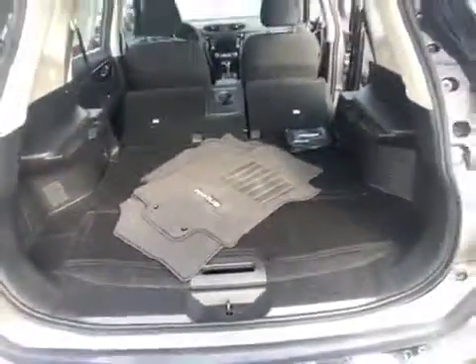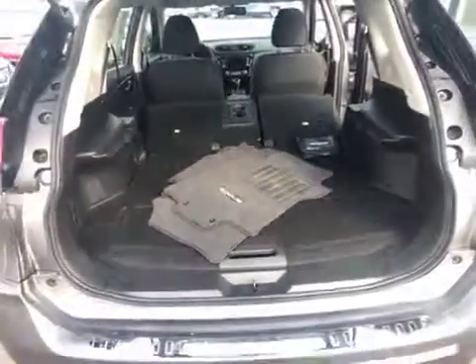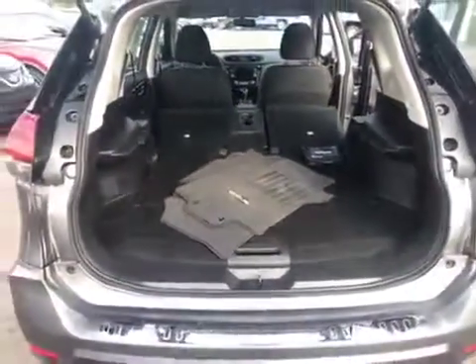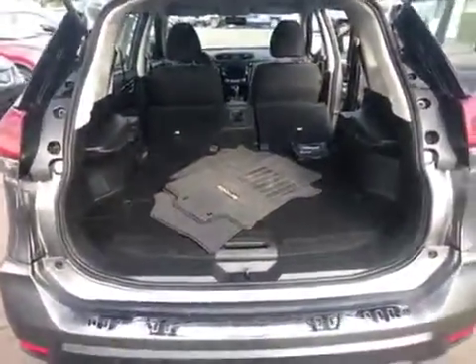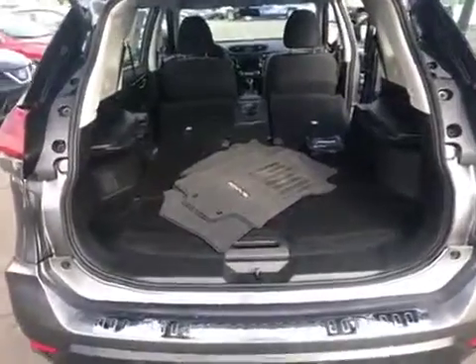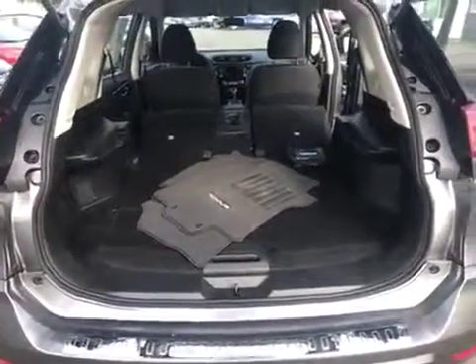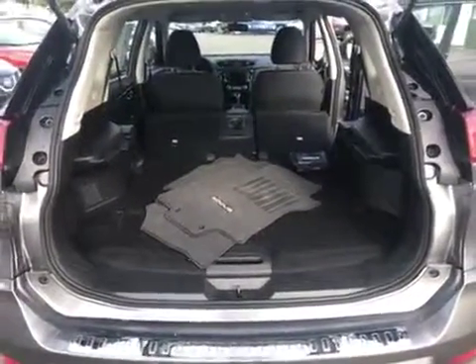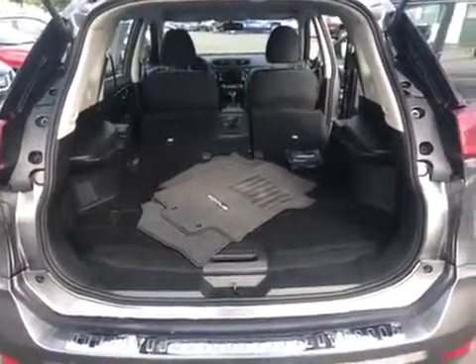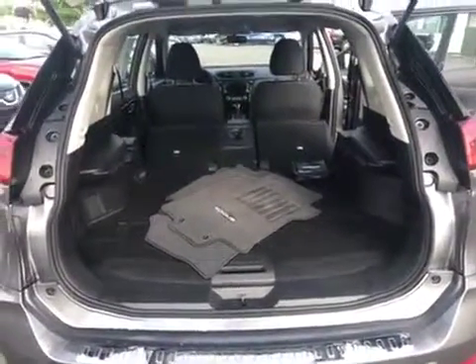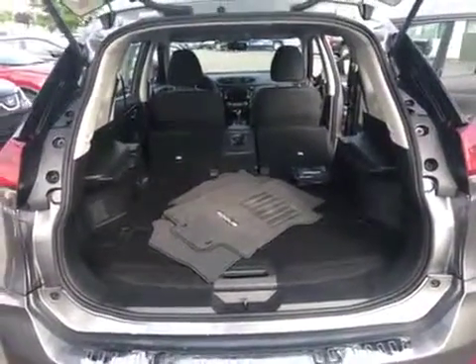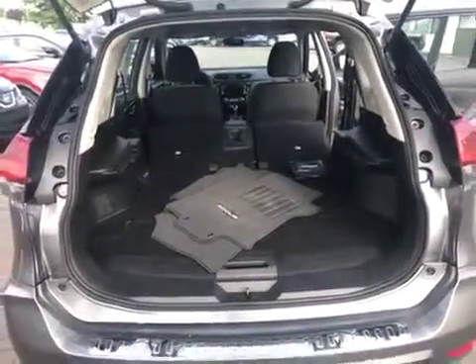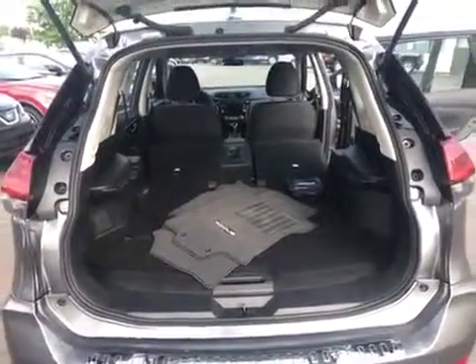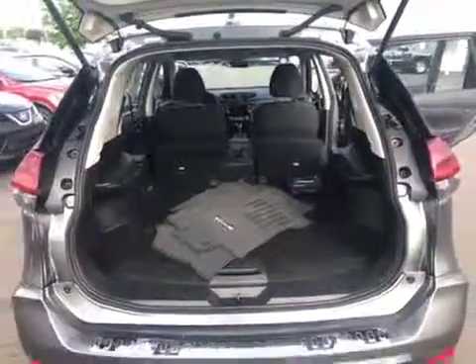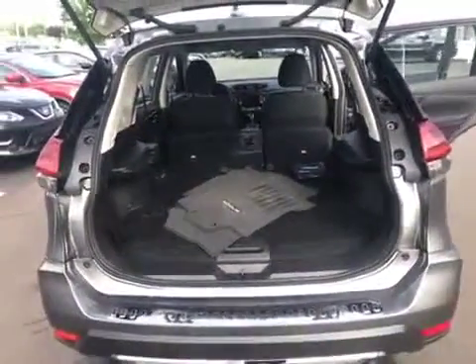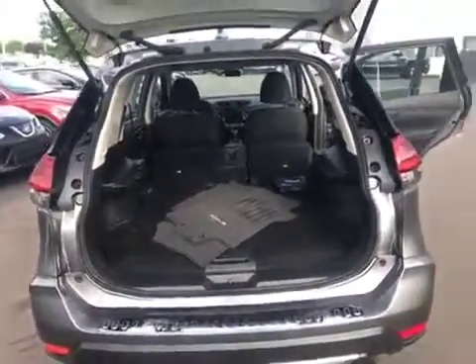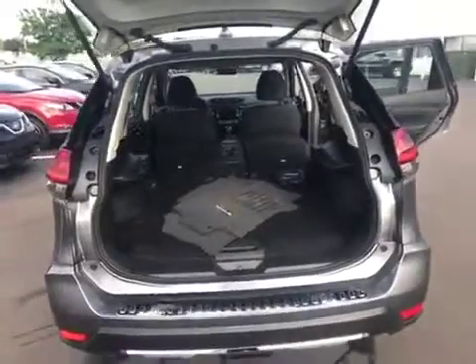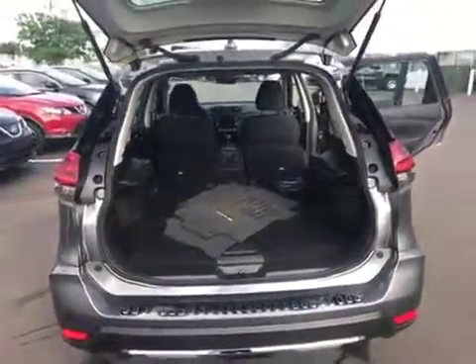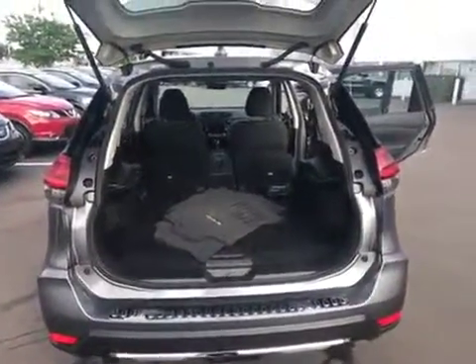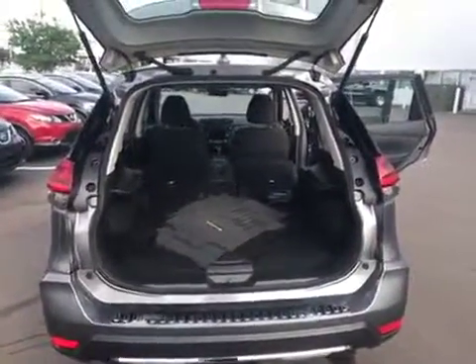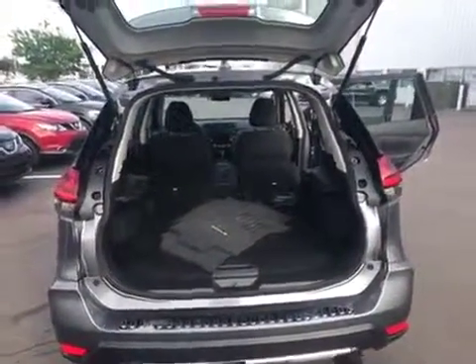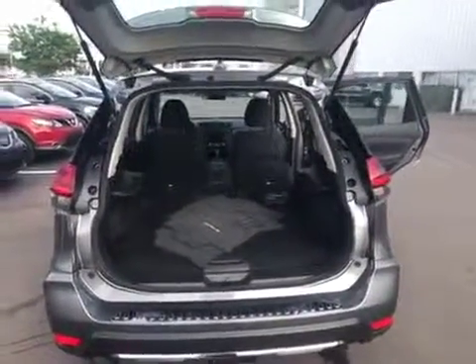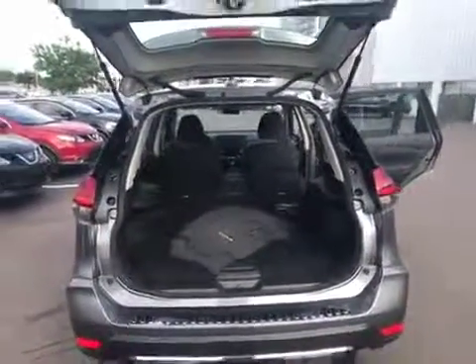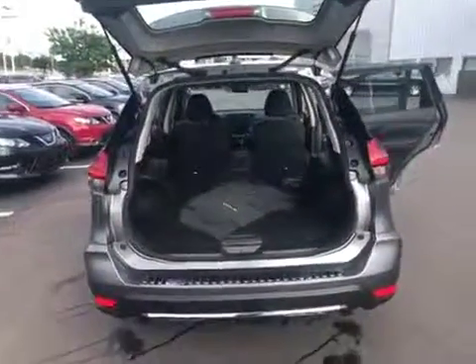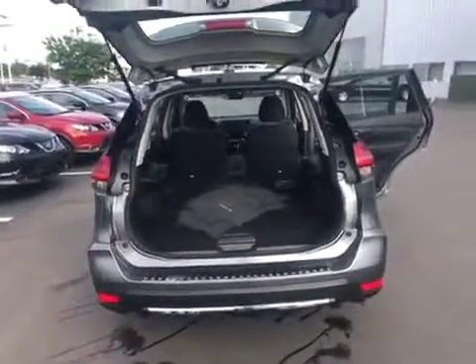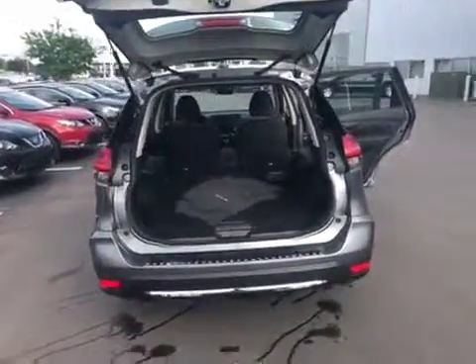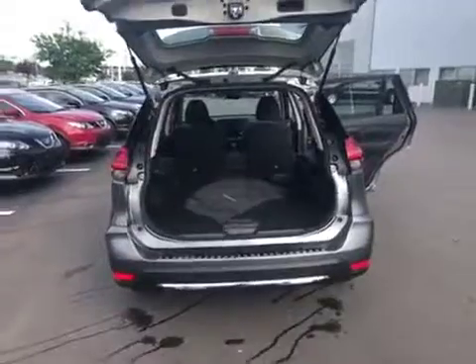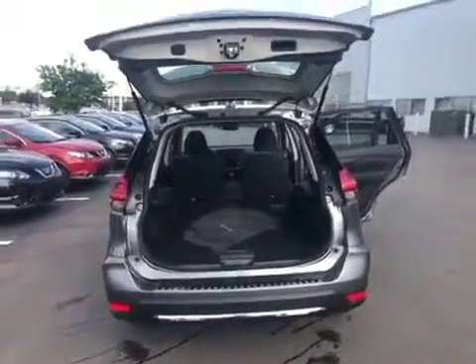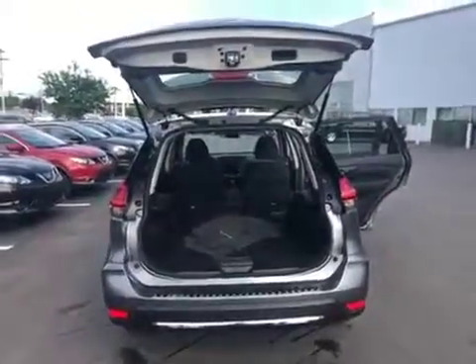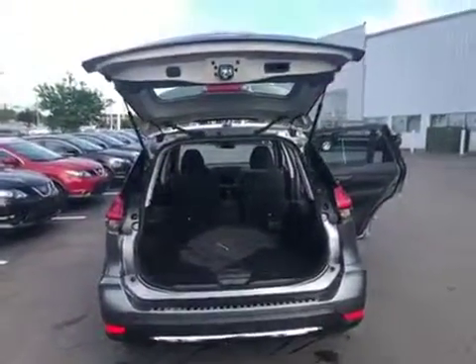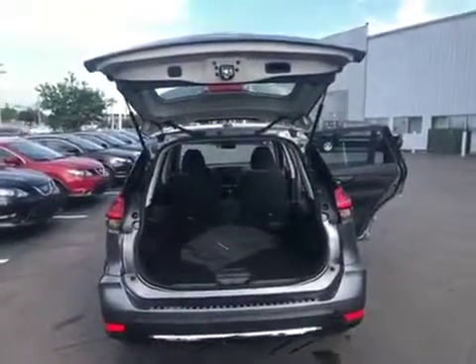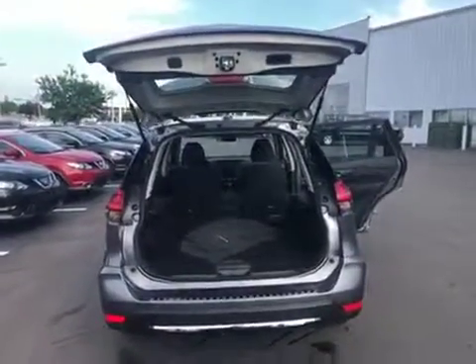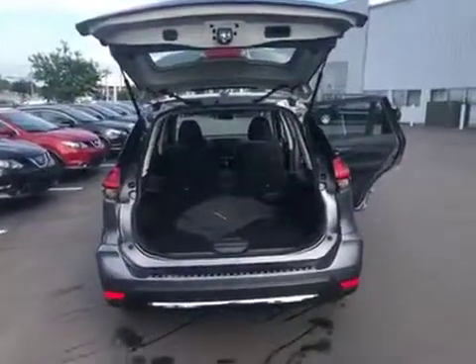So it's a very very good, popular vehicle and a very good safe vehicle. Again, just wanted to send you a quick video of the 2018 Rogue. Look forward to talking to you and answering any questions you may have.